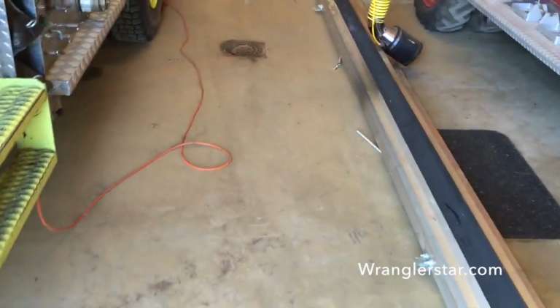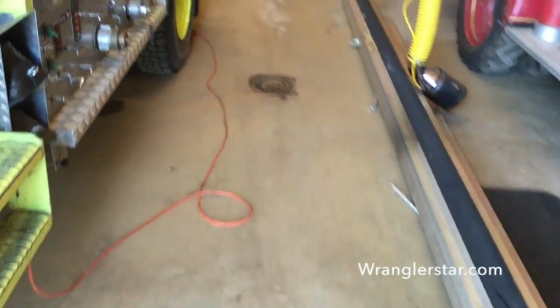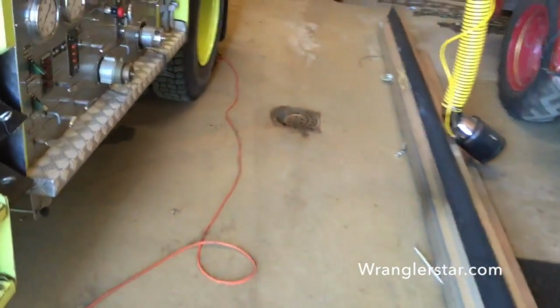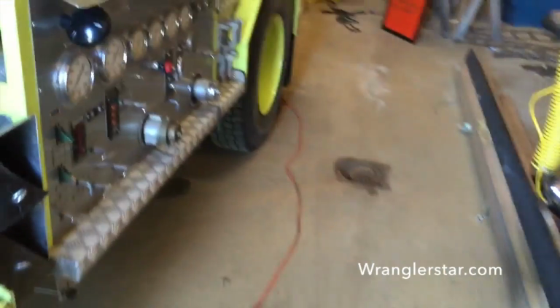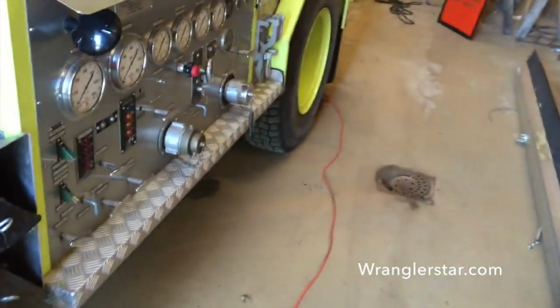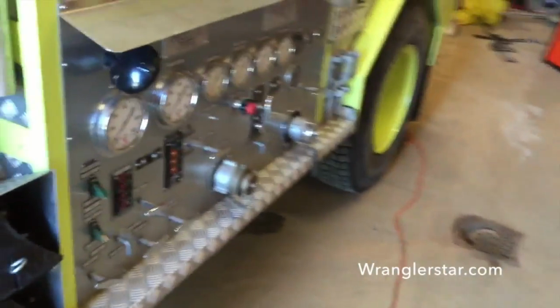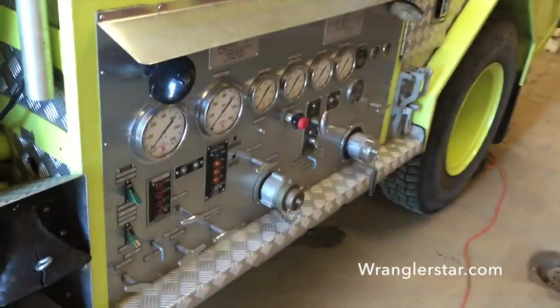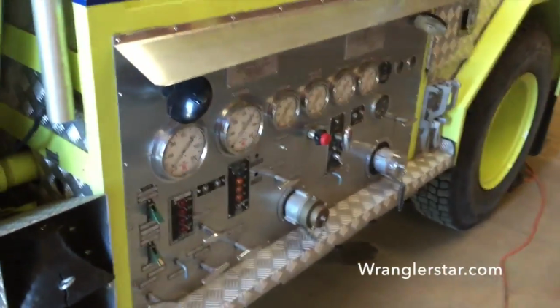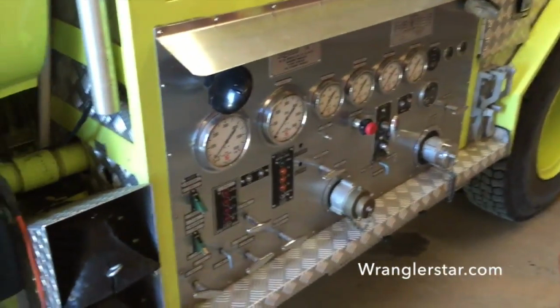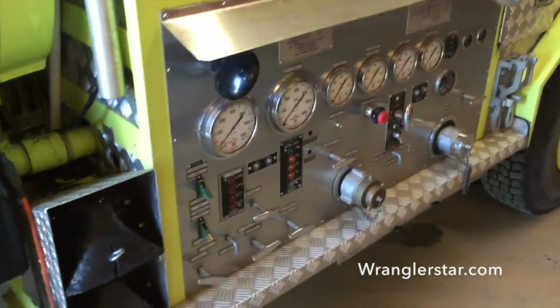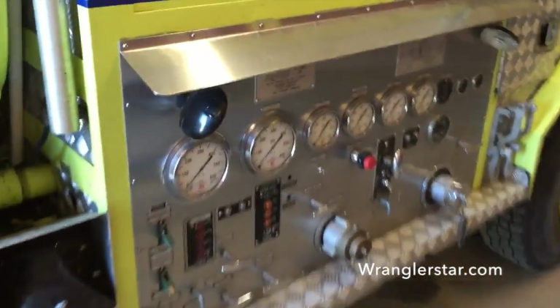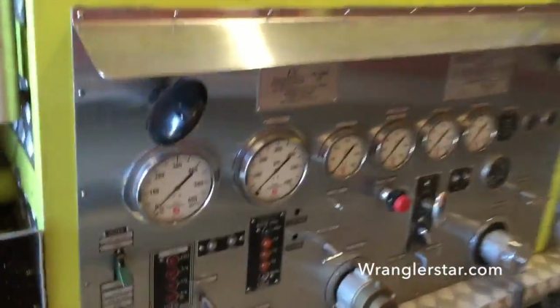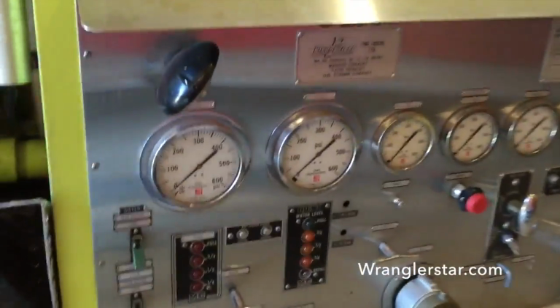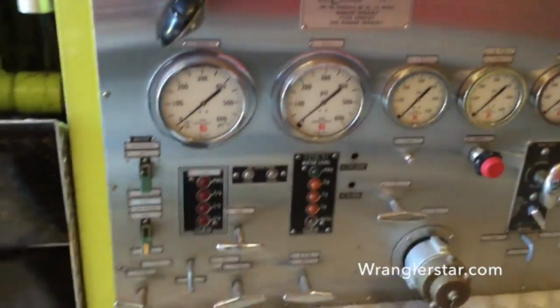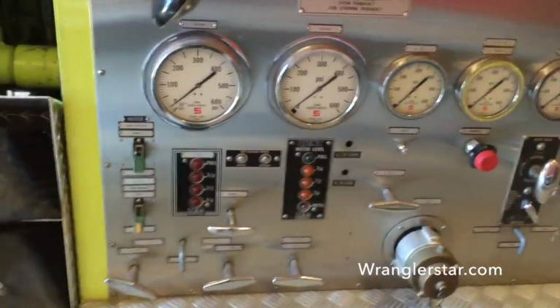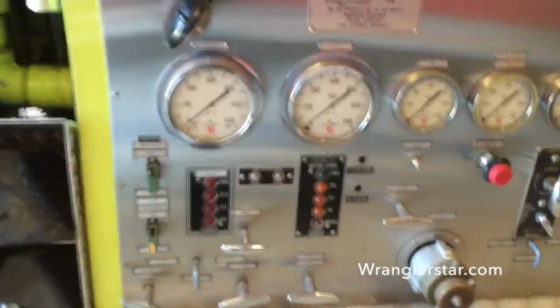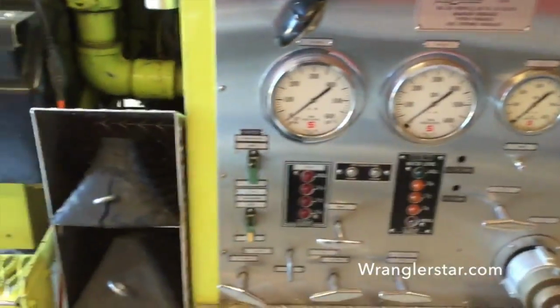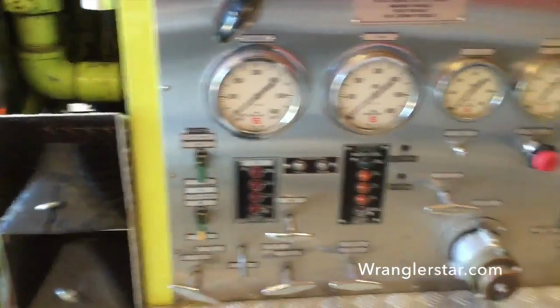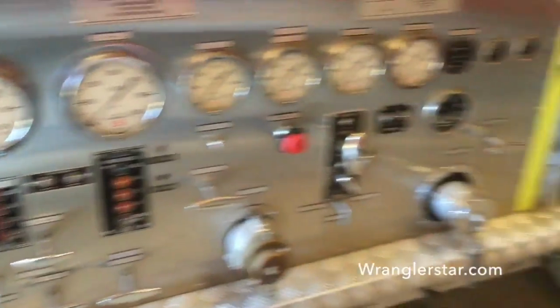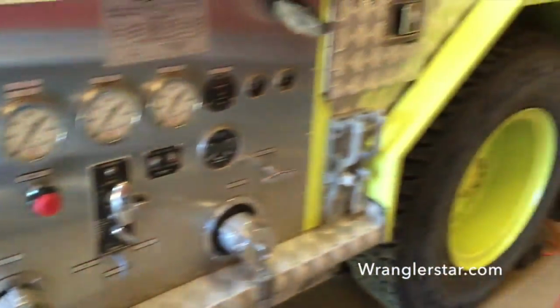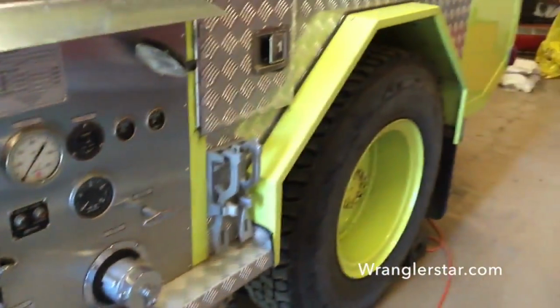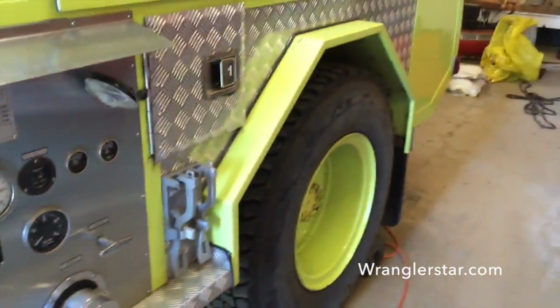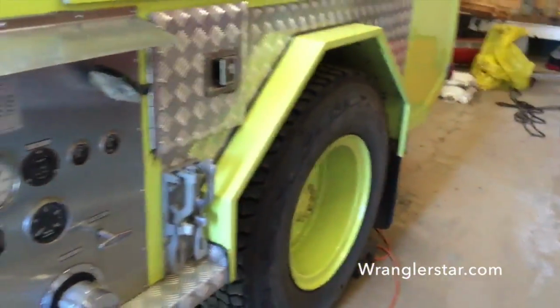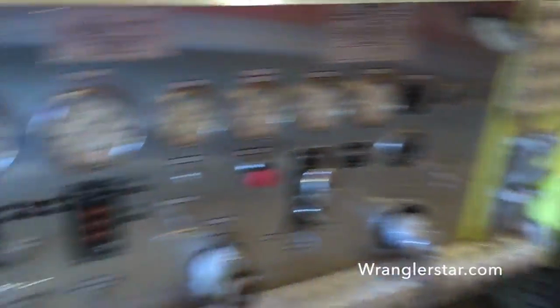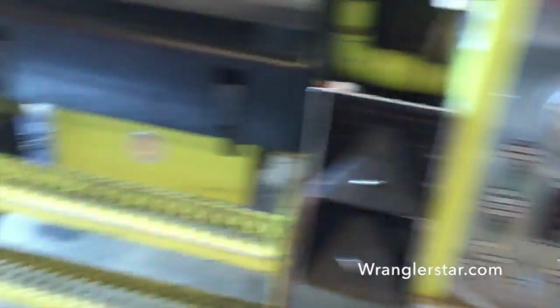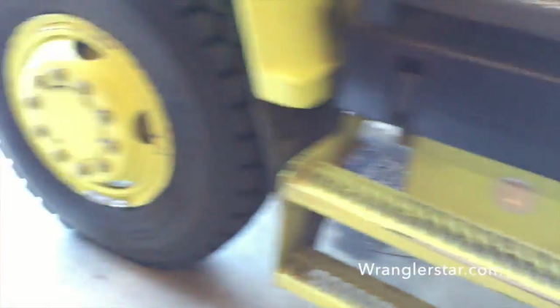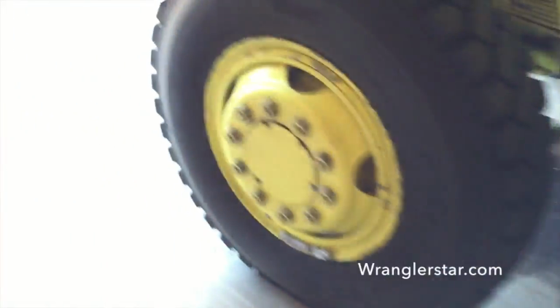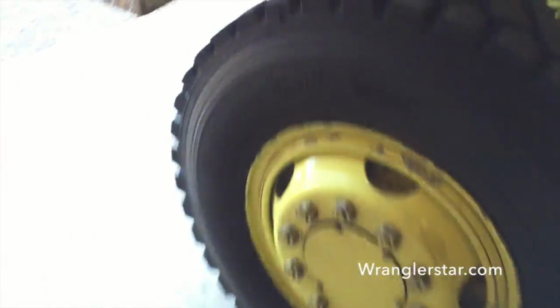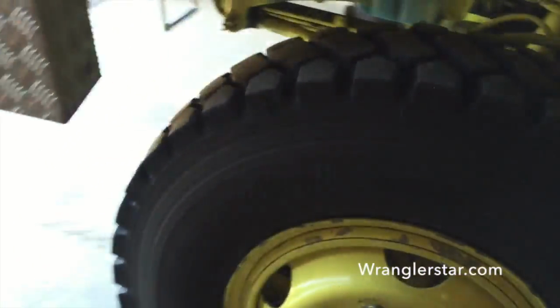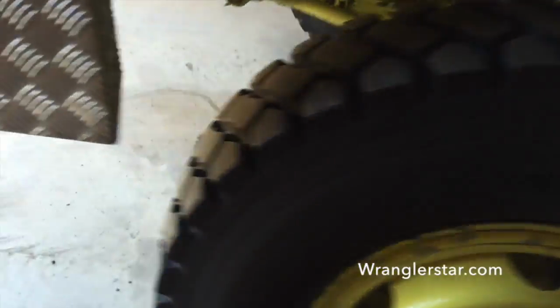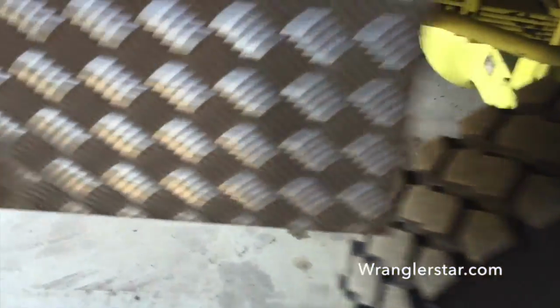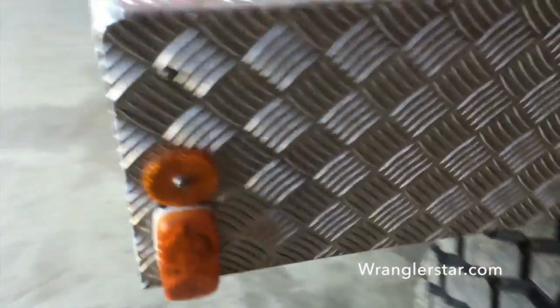I'm holding you down low — I don't want you to see the name of our fire department. Here's the pump panel. Yeah, this is a really nice truck. Four-wheel drive. That is something else.